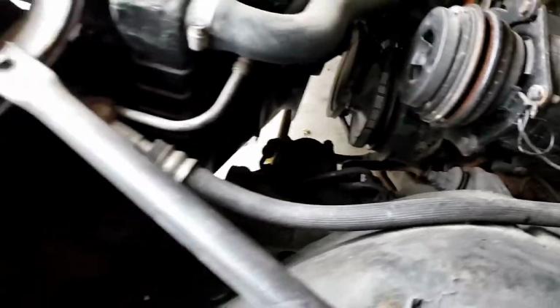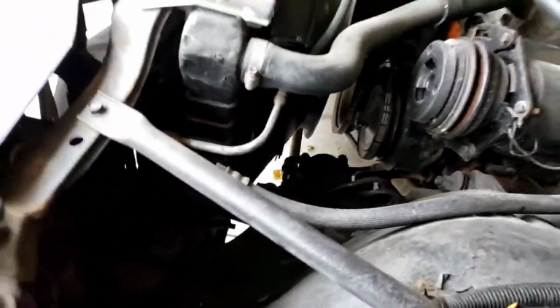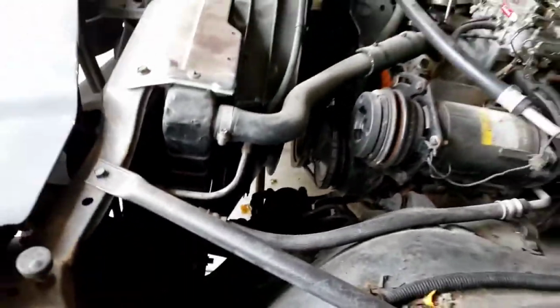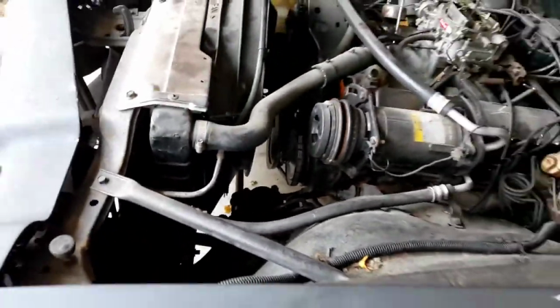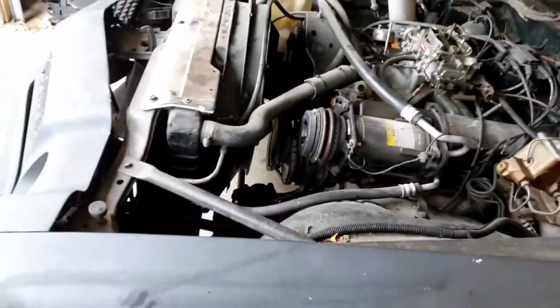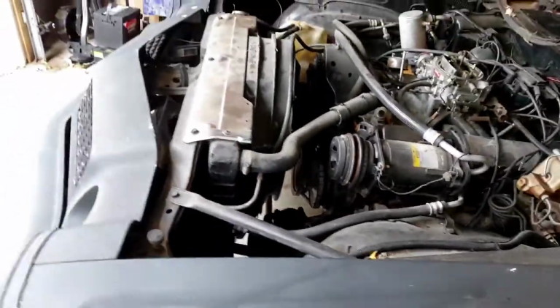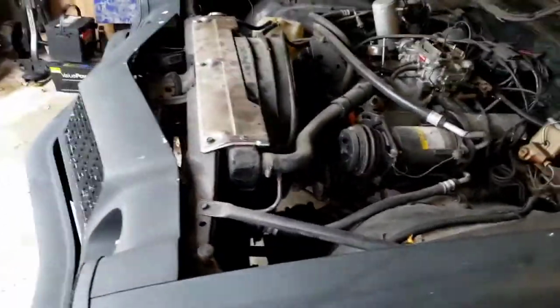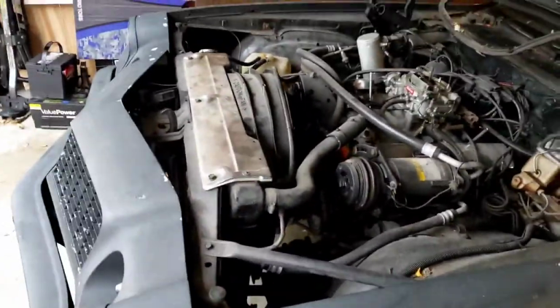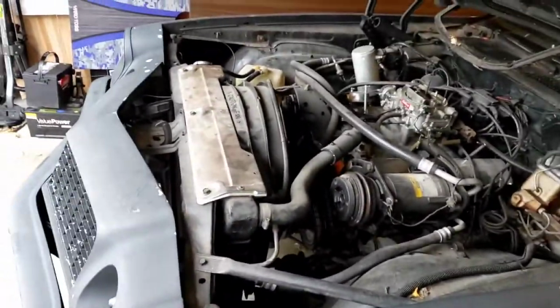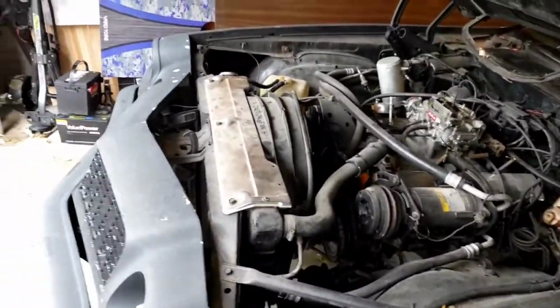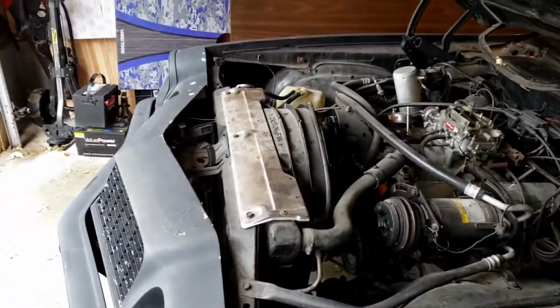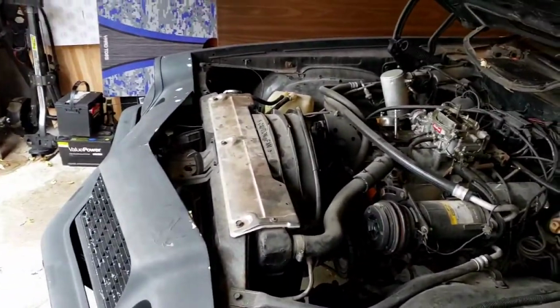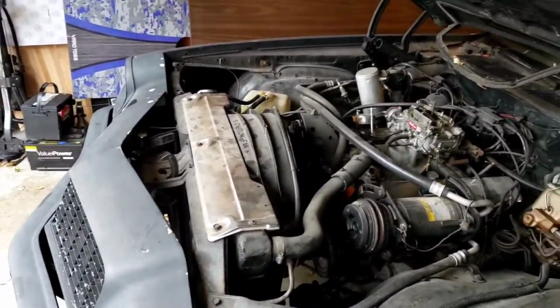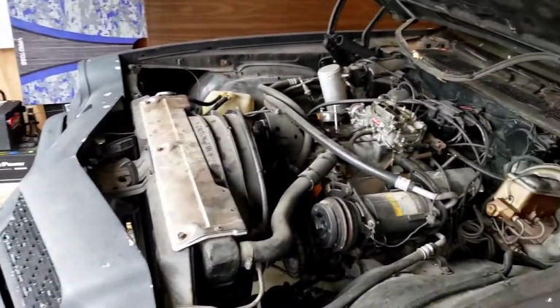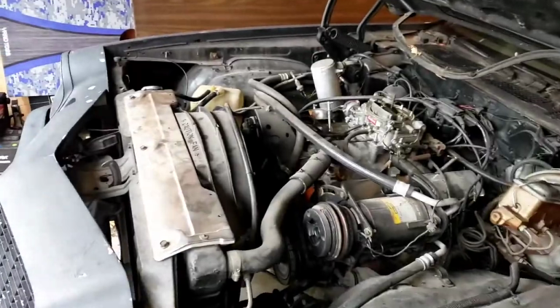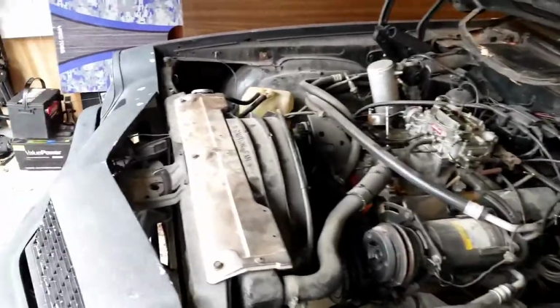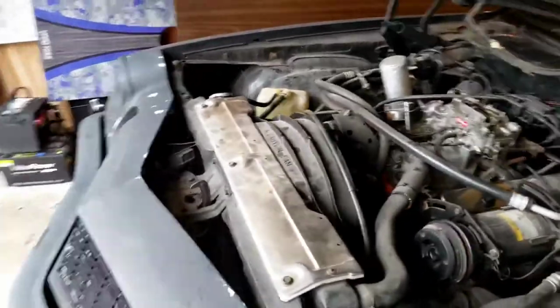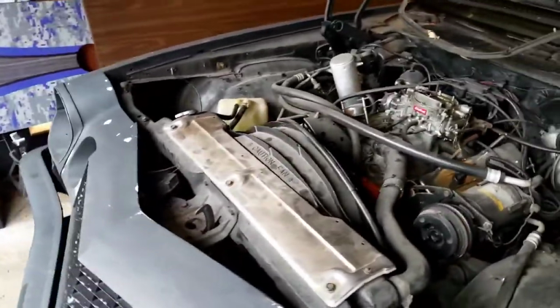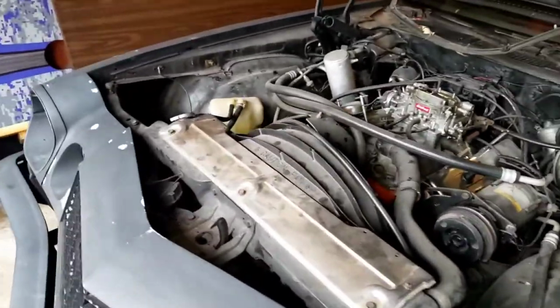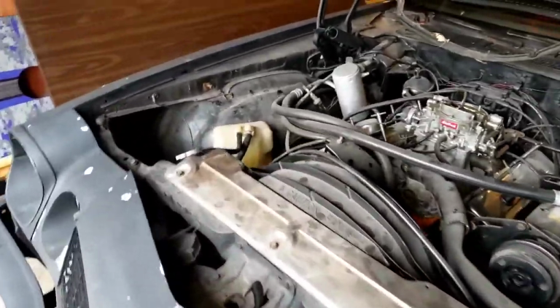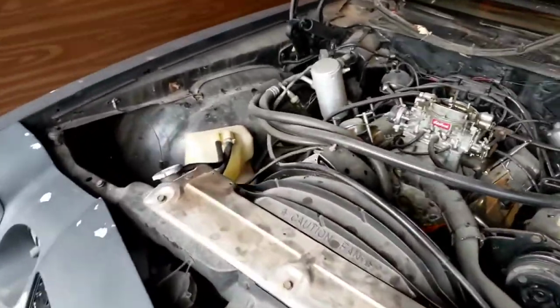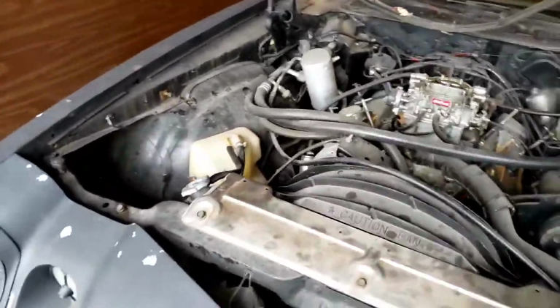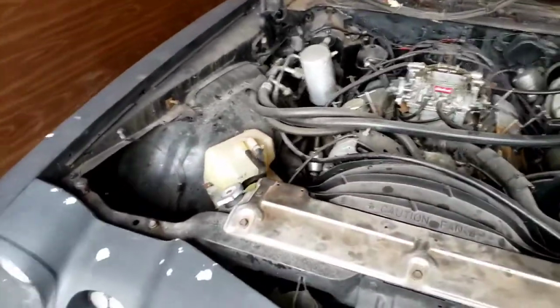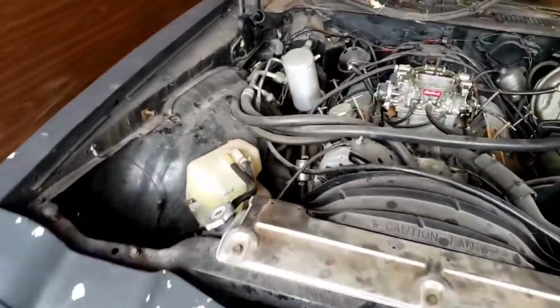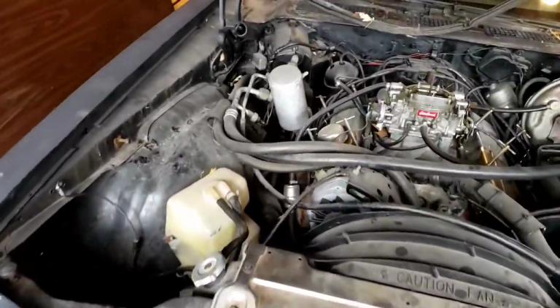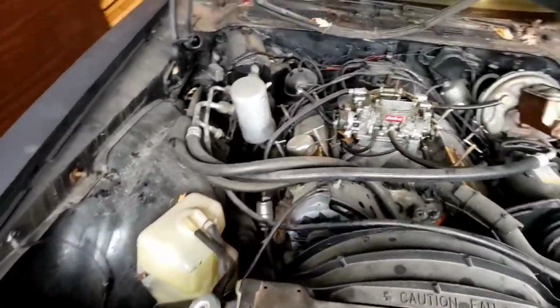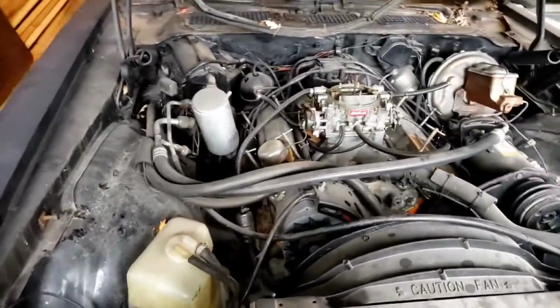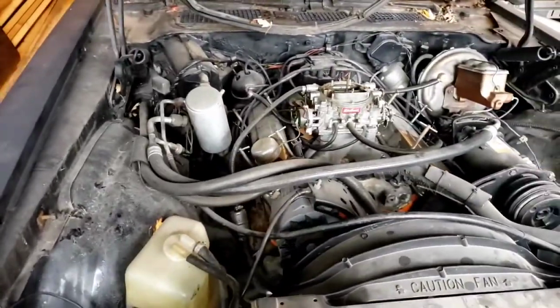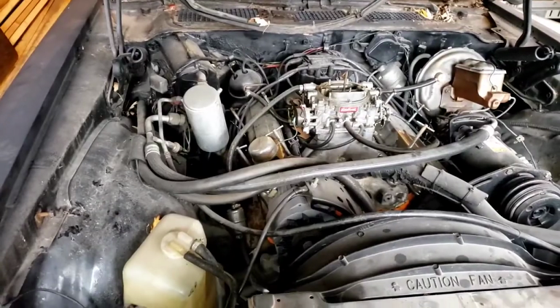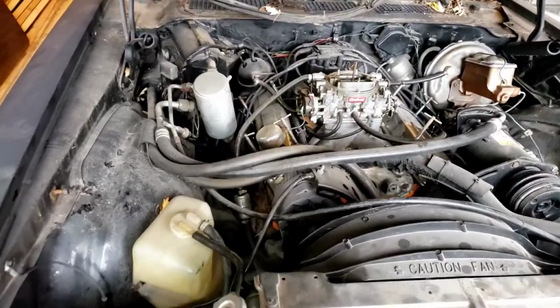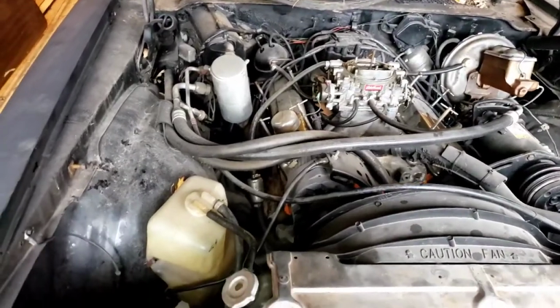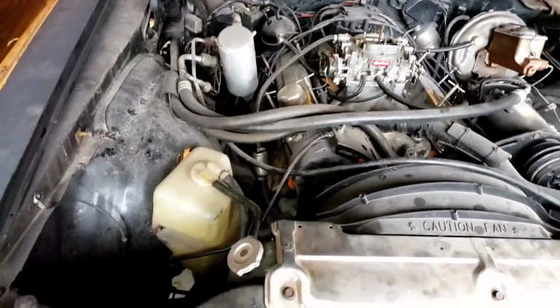I'll probably be dropping the motor that I built in my previous videos into here instead of this one. But yeah, that's kind of where we're at. First thing I'm going to do is get the camera on a tripod and get it plugged in because it's gonna die, and then I'll start showing you what I'm going to do to try to get her started. So hang in there.